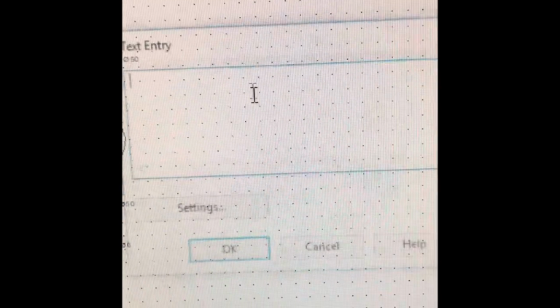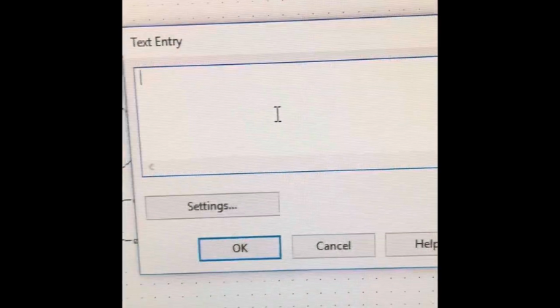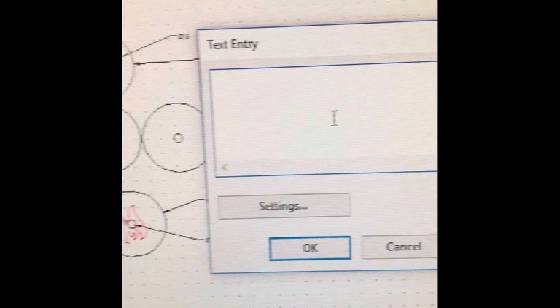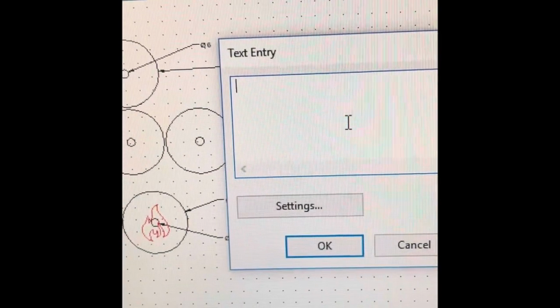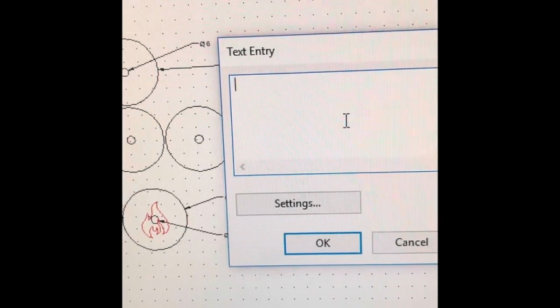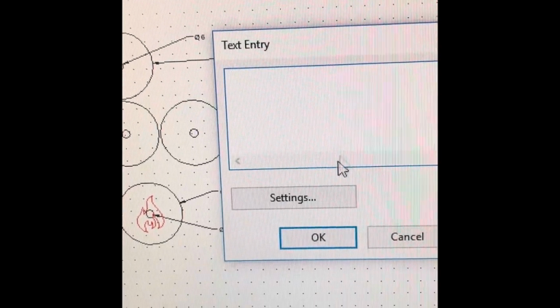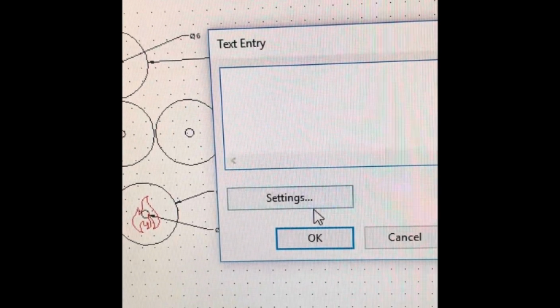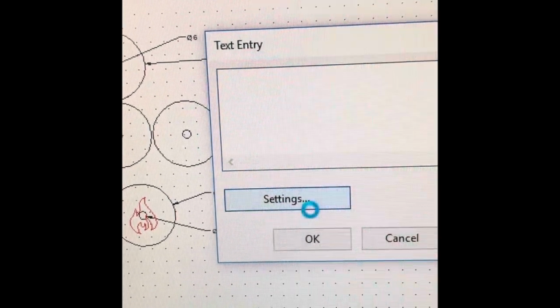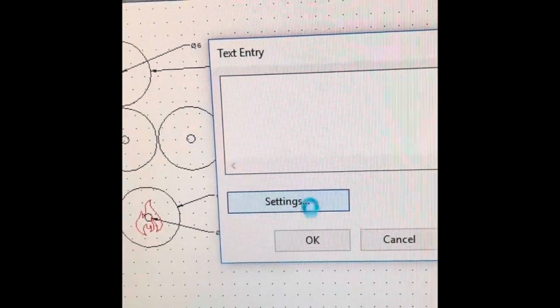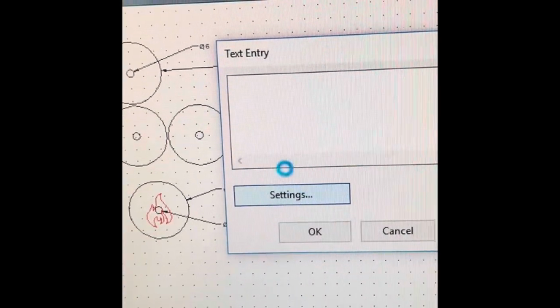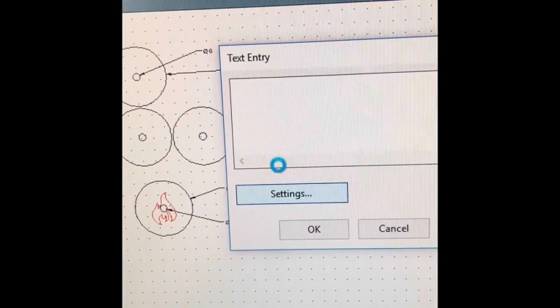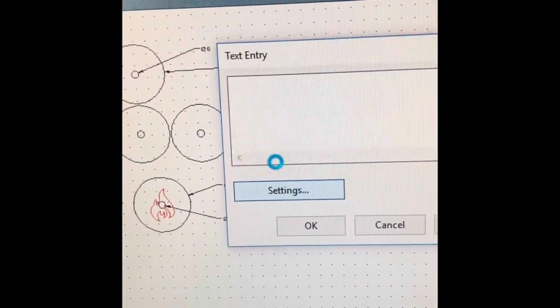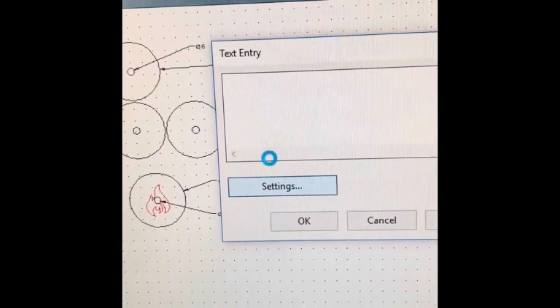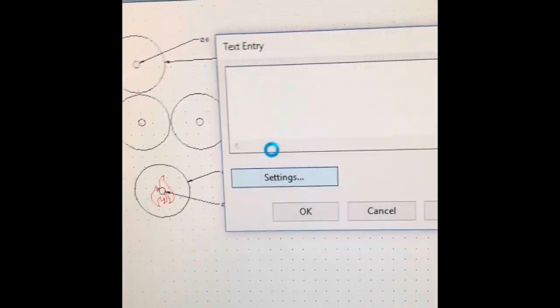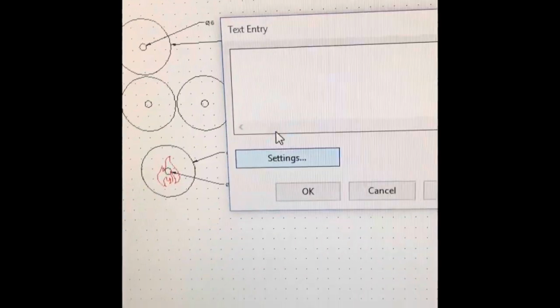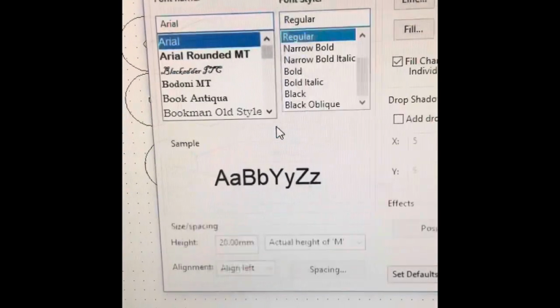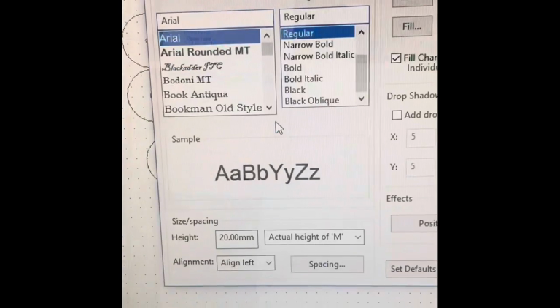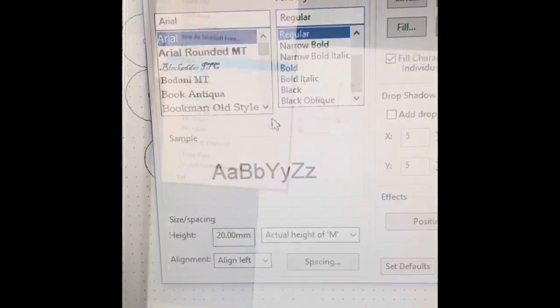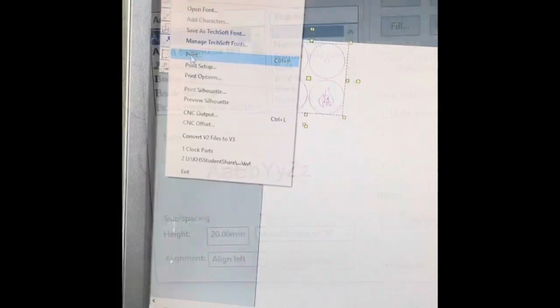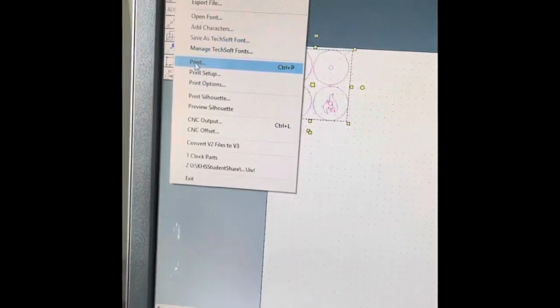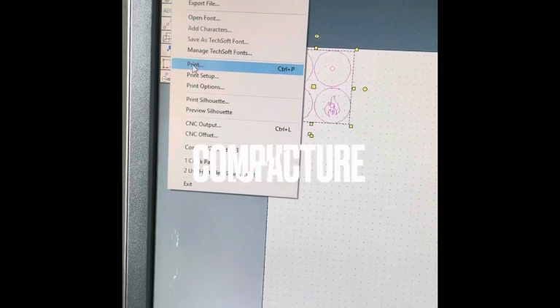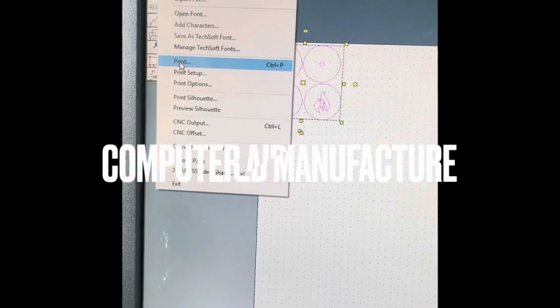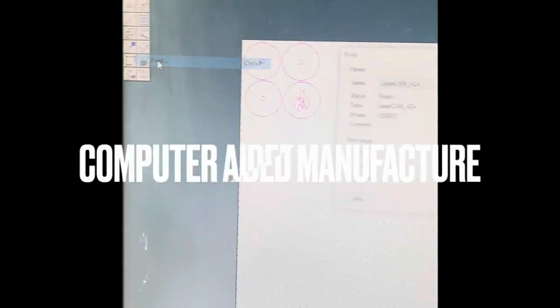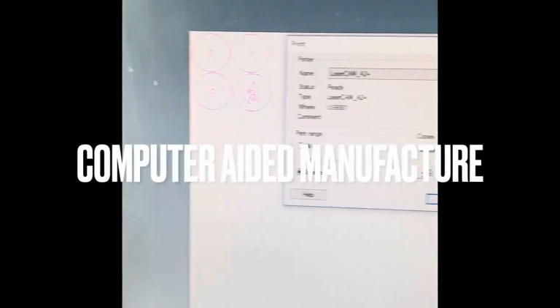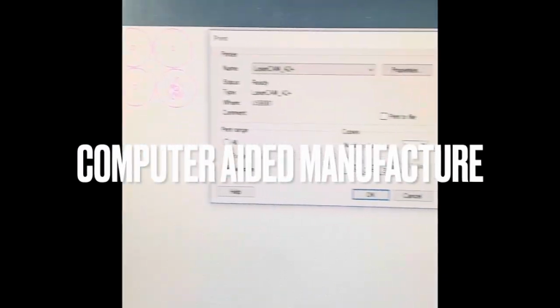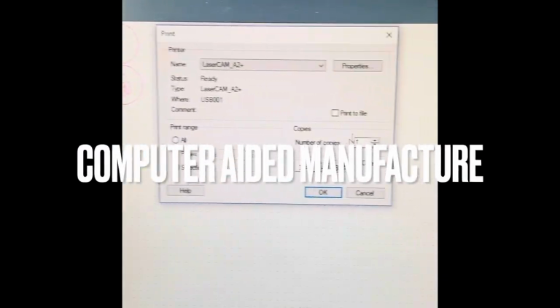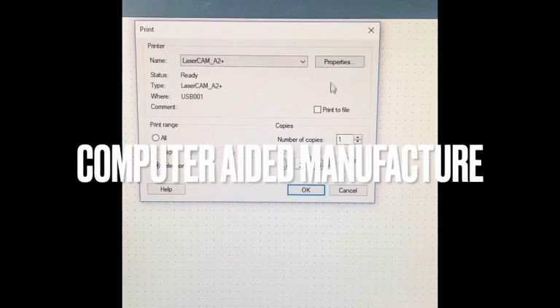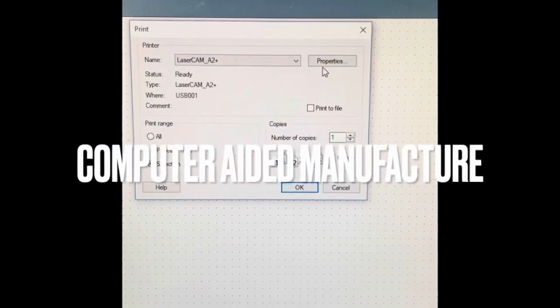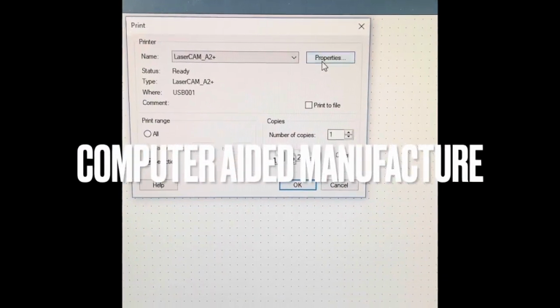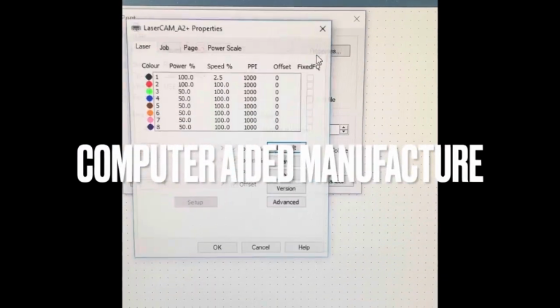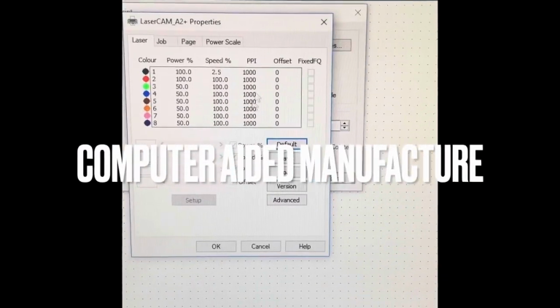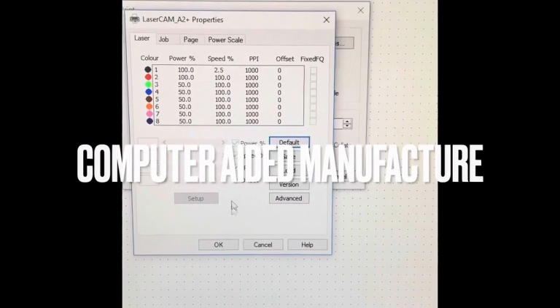You only need four wheels altogether. If you want to add text — like the name of your roller coaster — you can use the text tool to do that. We'll then put it onto our laser cutter.